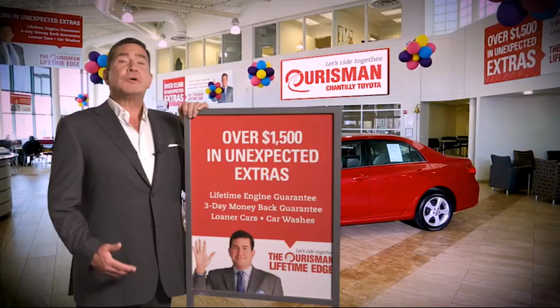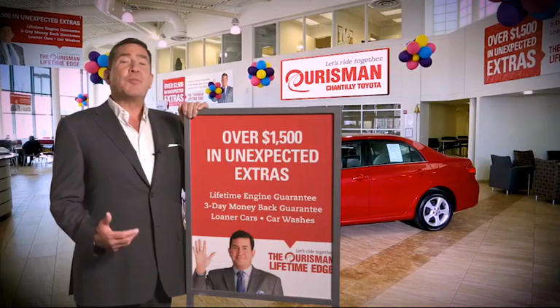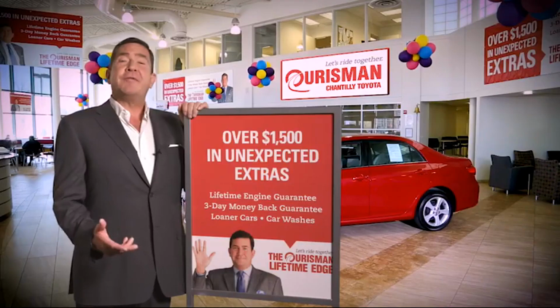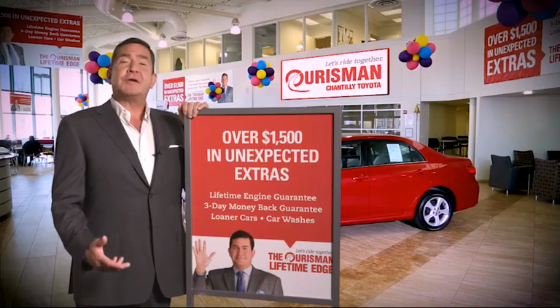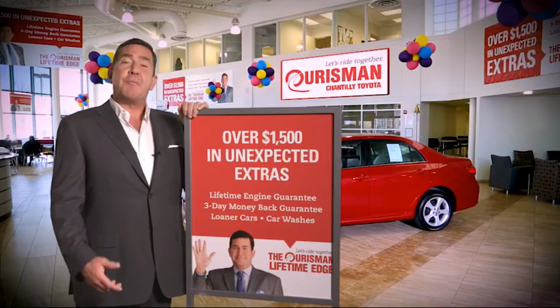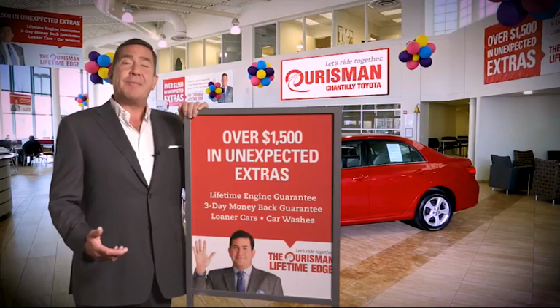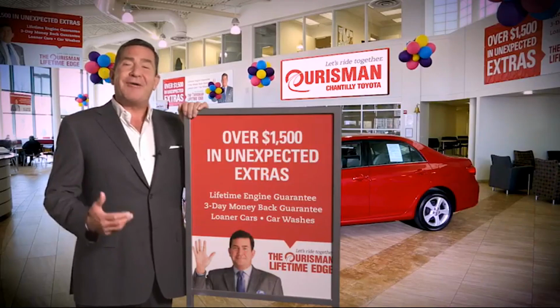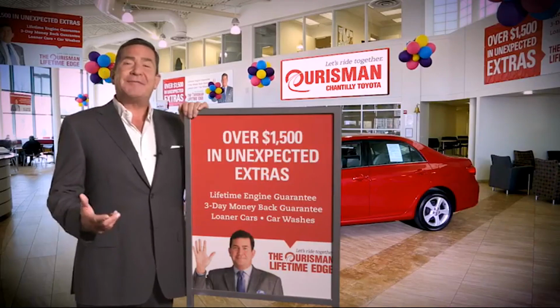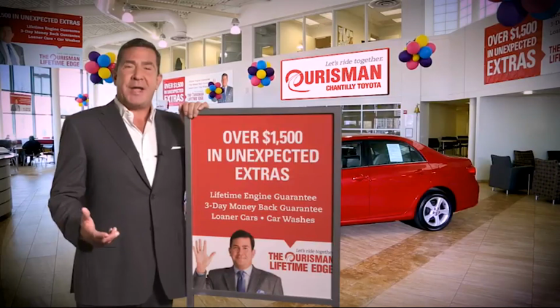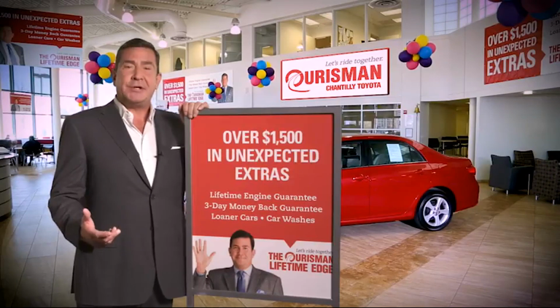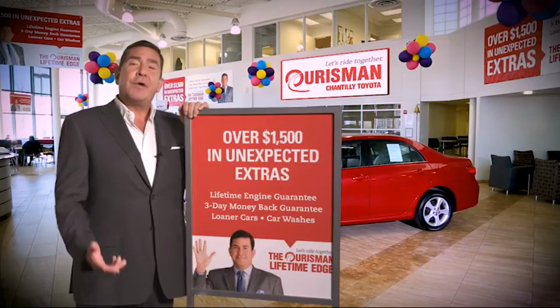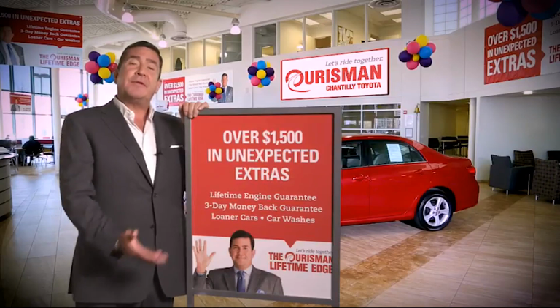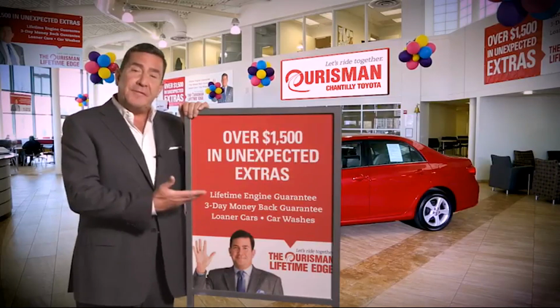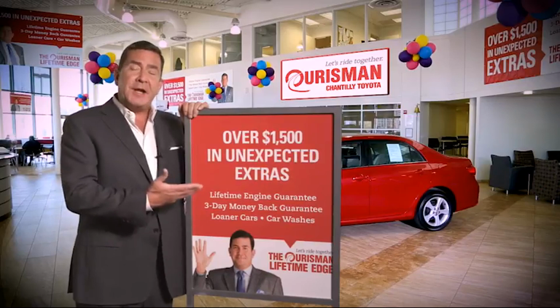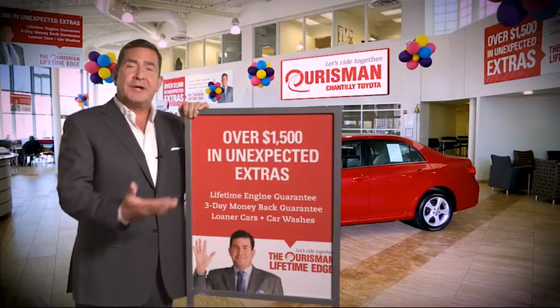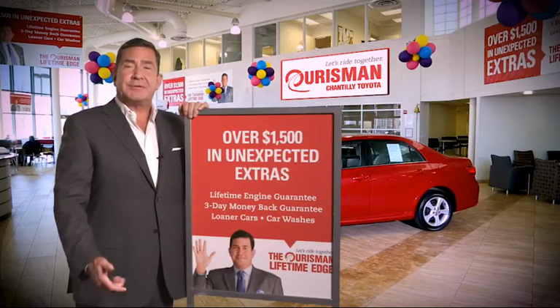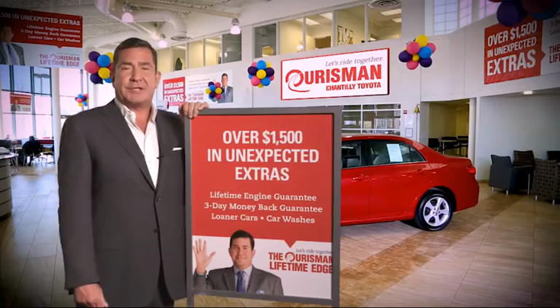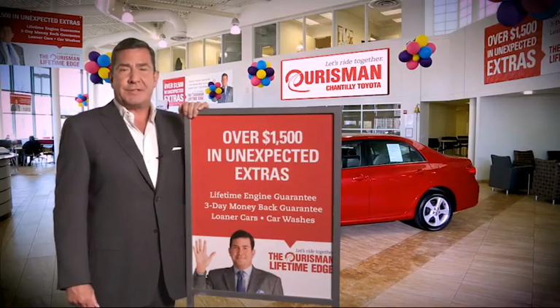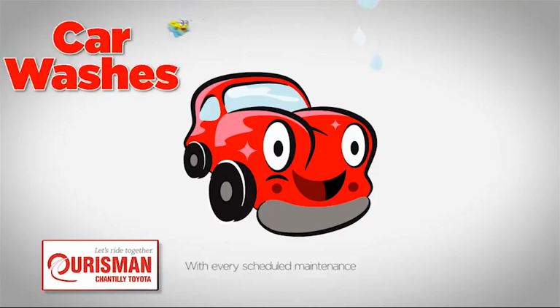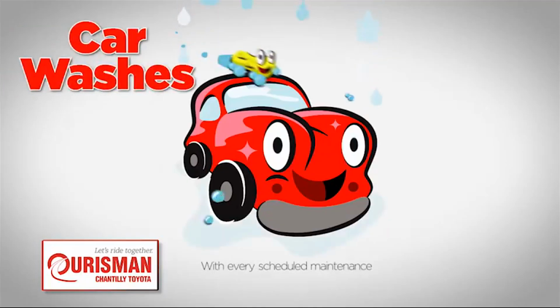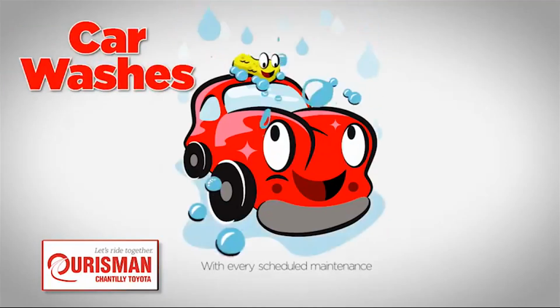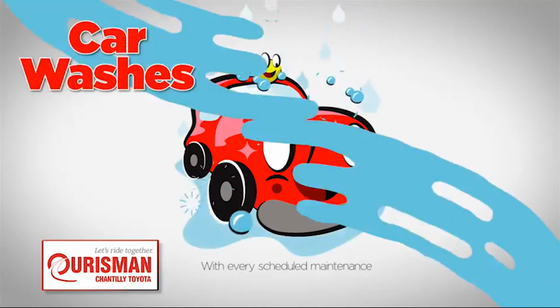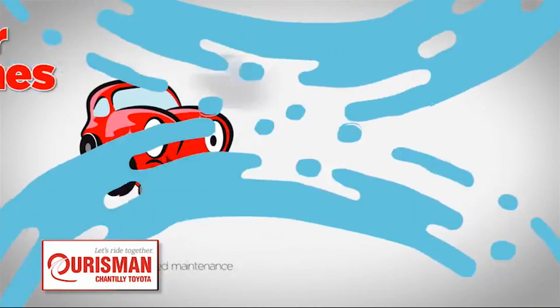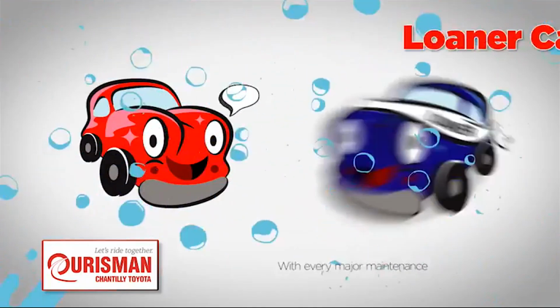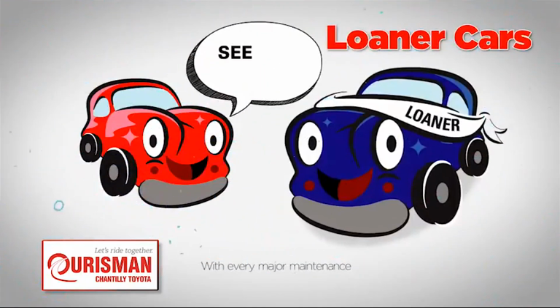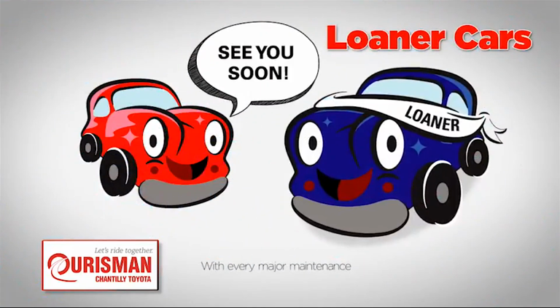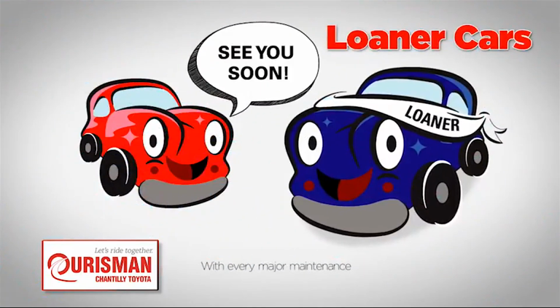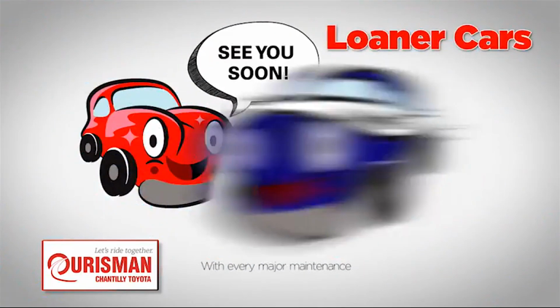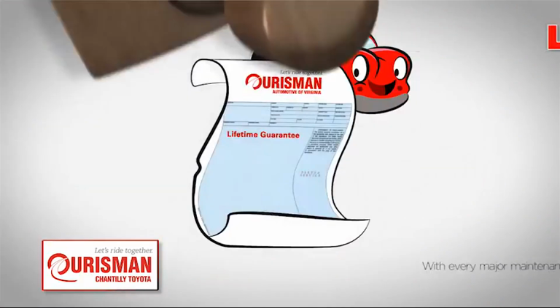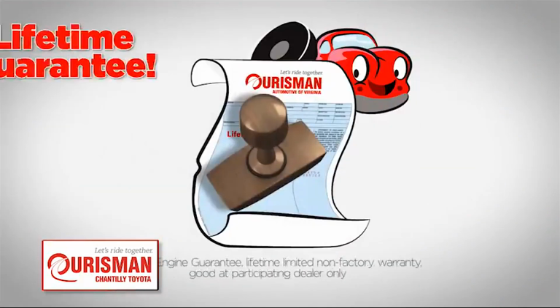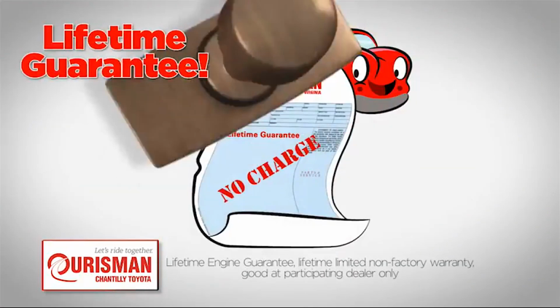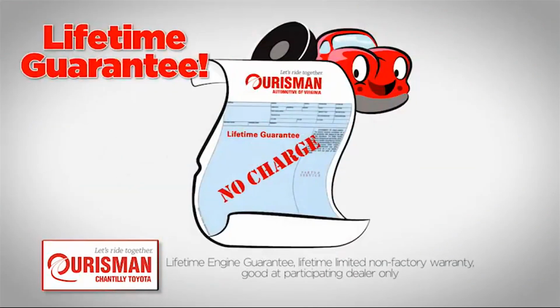All Oarsman pre-owned vehicles are backed by our lifetime edge with up to $1,500 in extras, including car washes, loaners, and our lifetime engine guarantee.